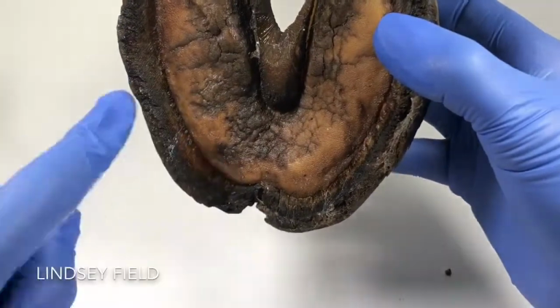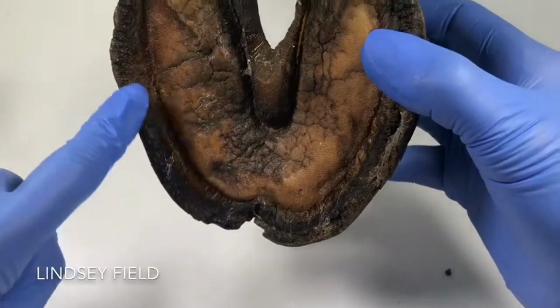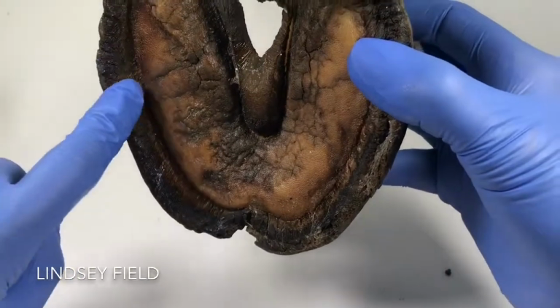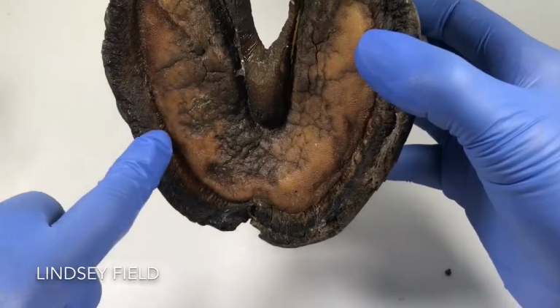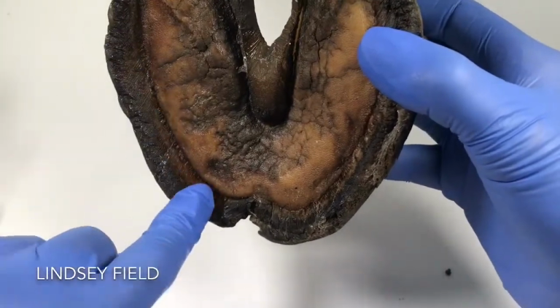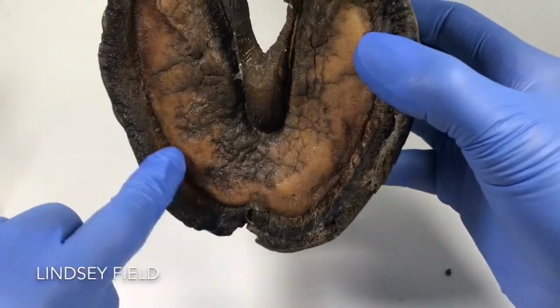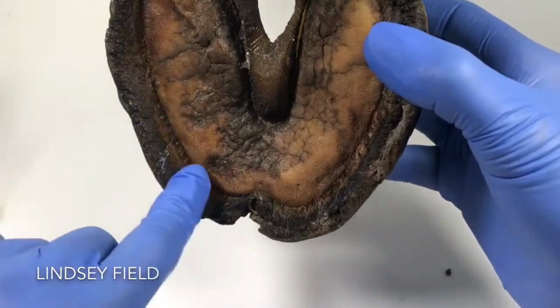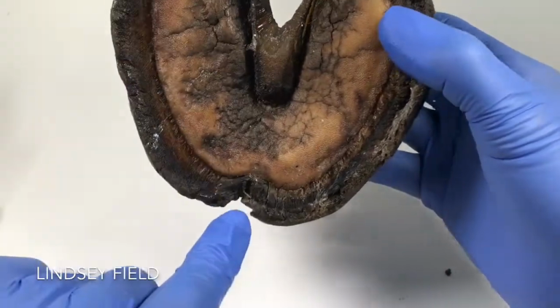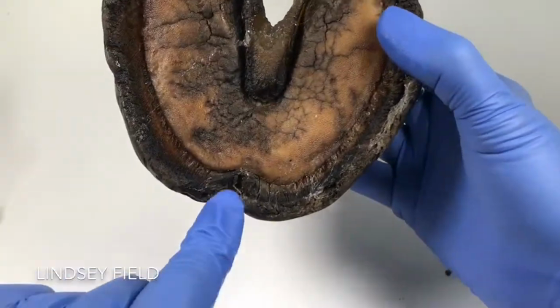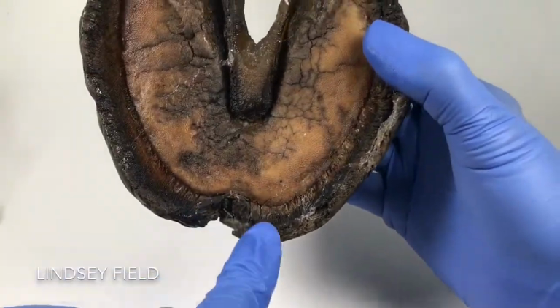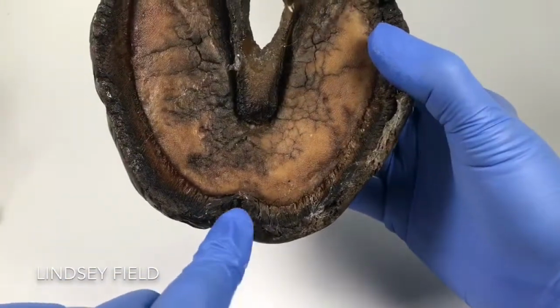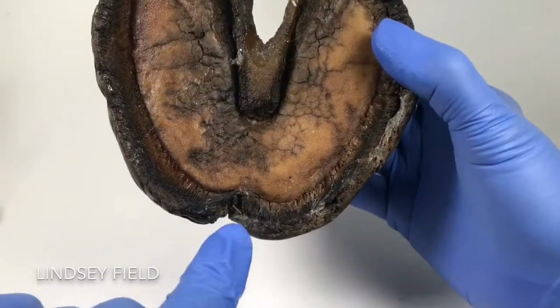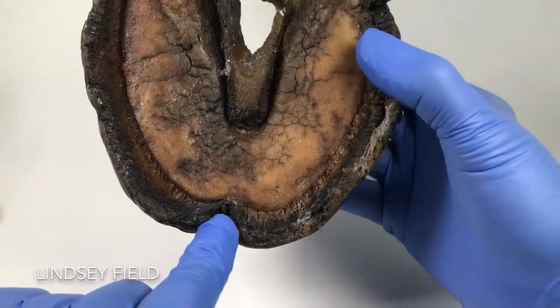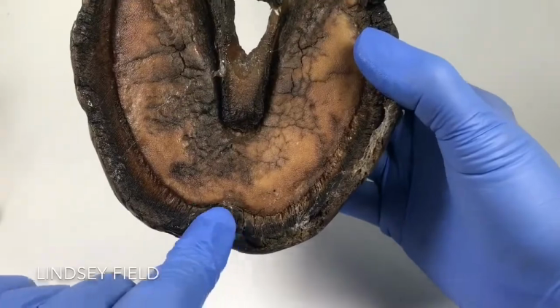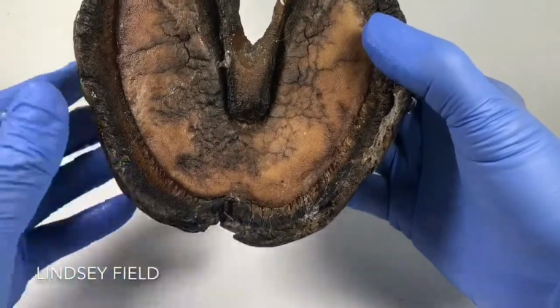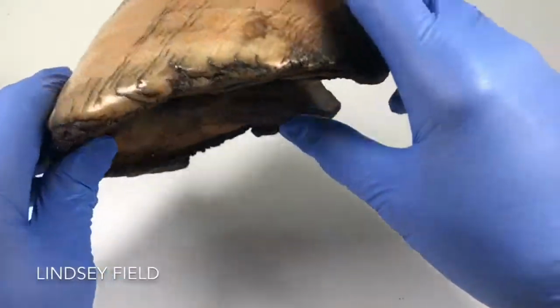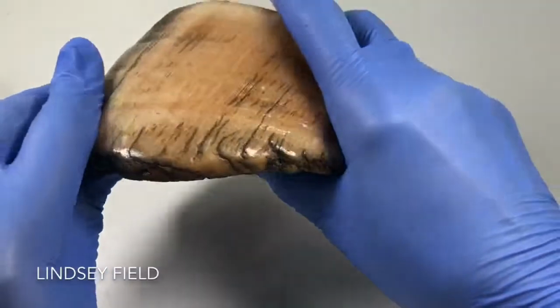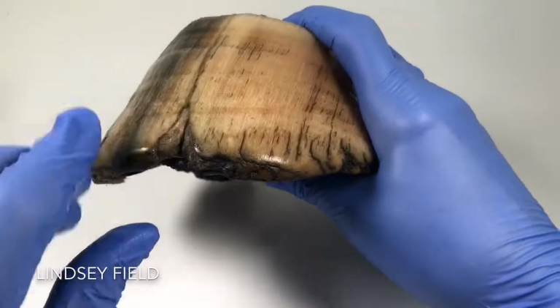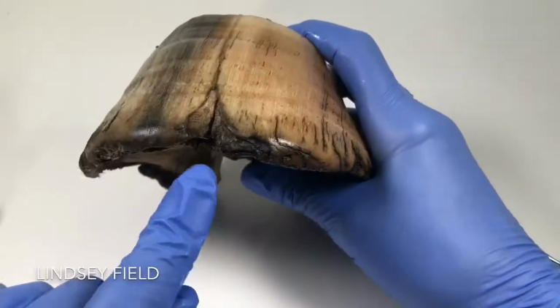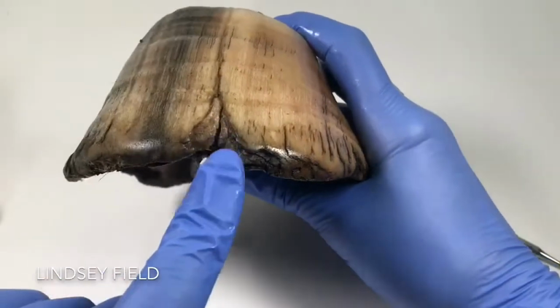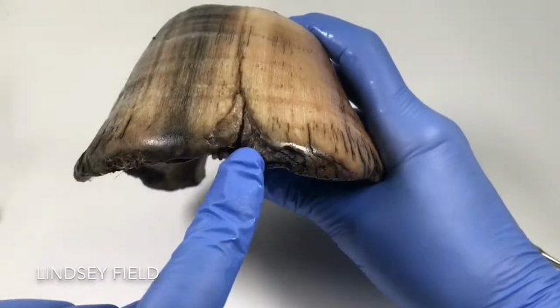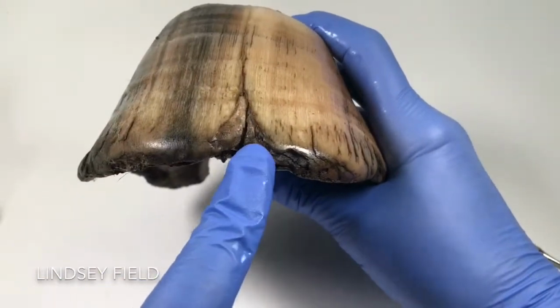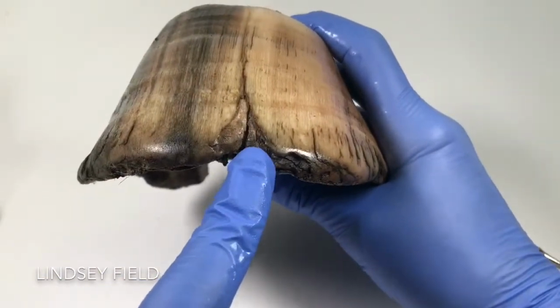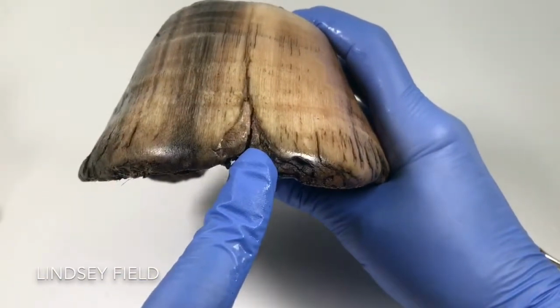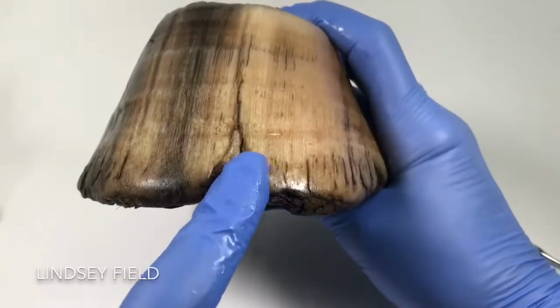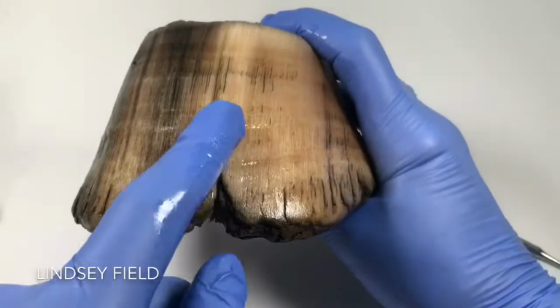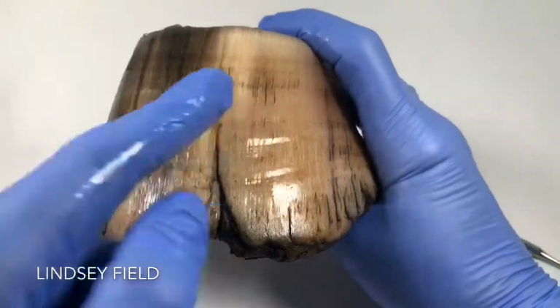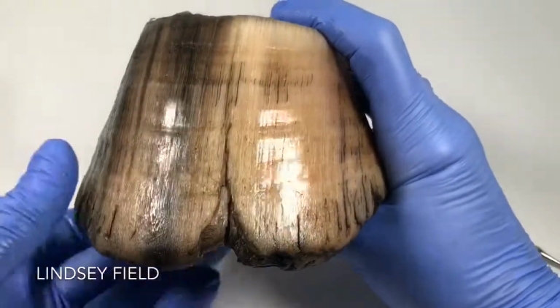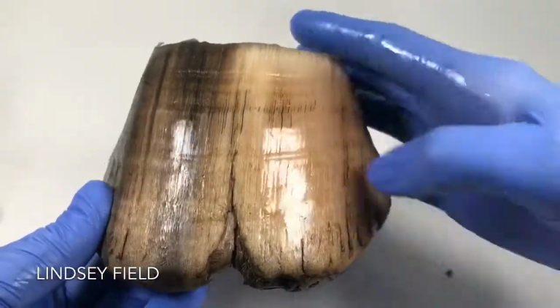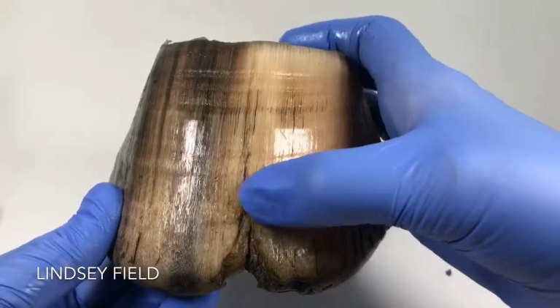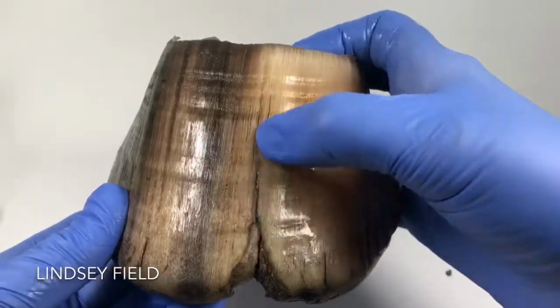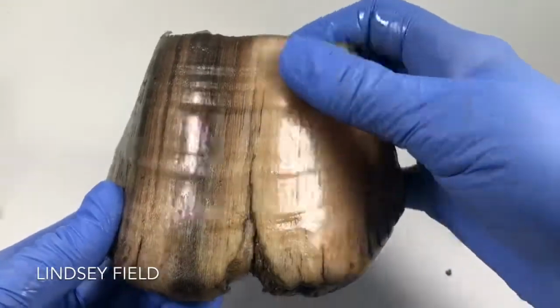We can see there's about a centimetre of growth around there, but at this point here it goes inside. That seems to be right where that crack is, going up through those tubules running up through there.